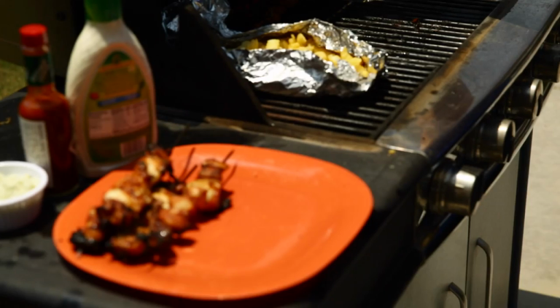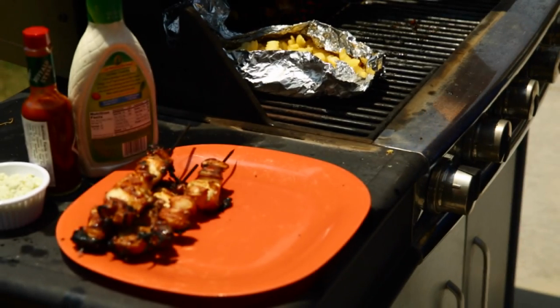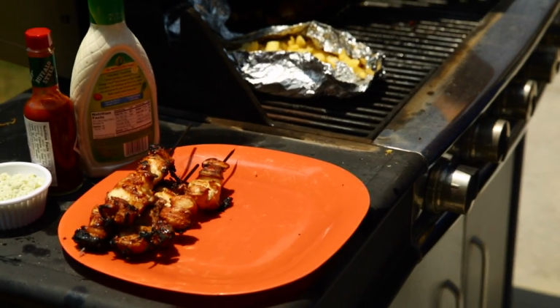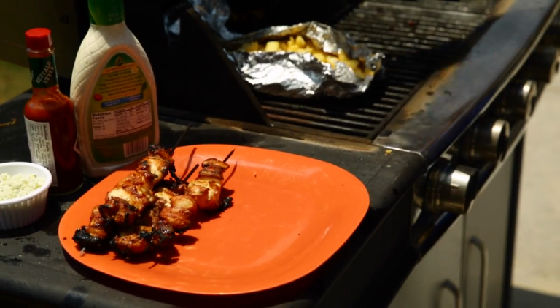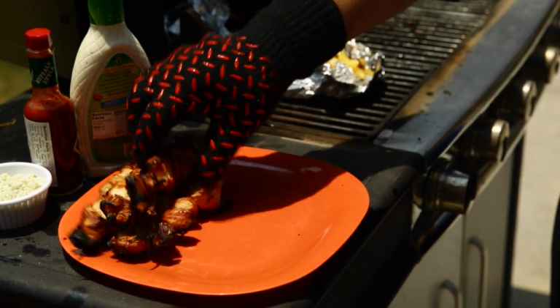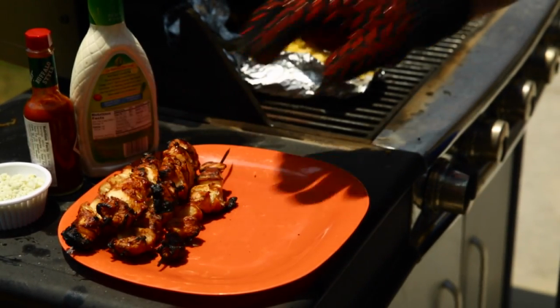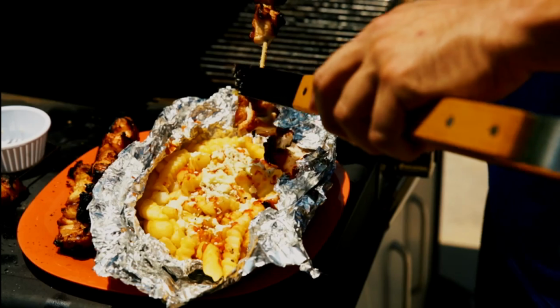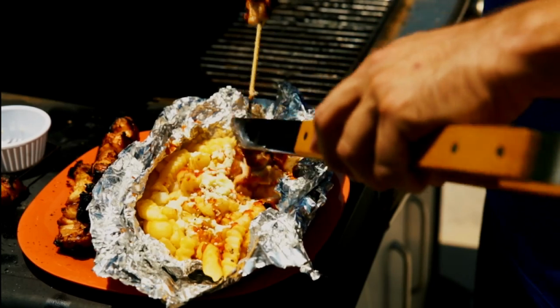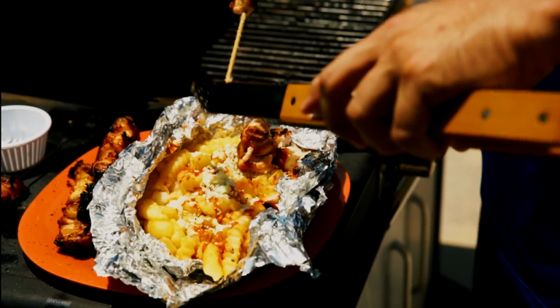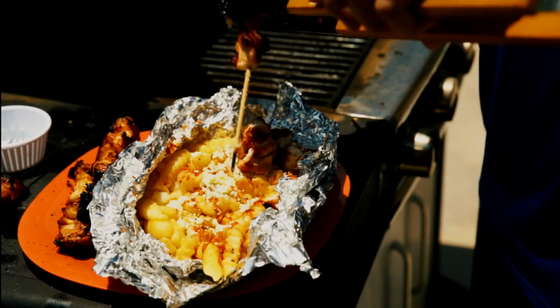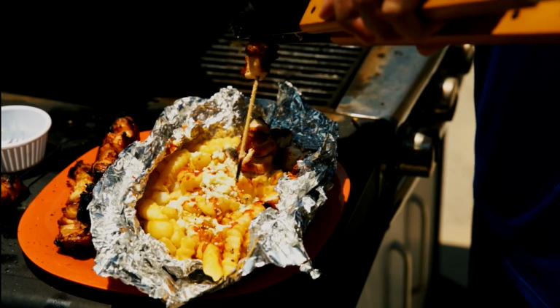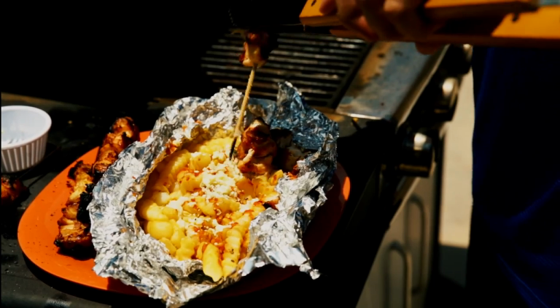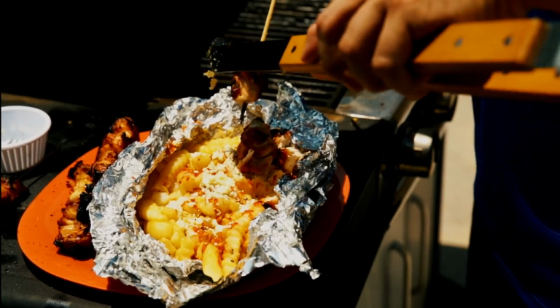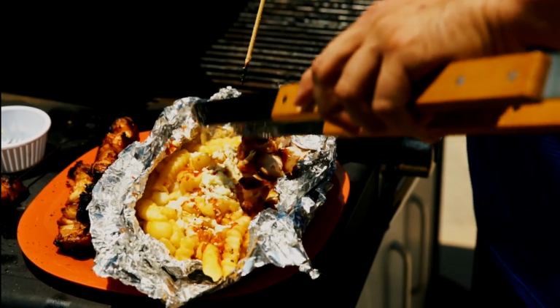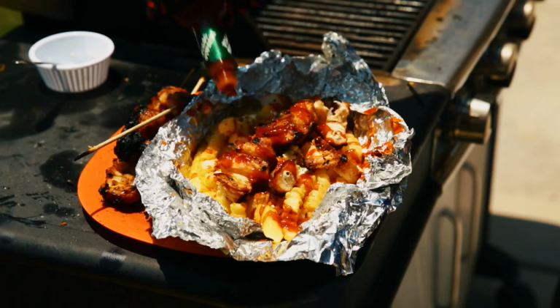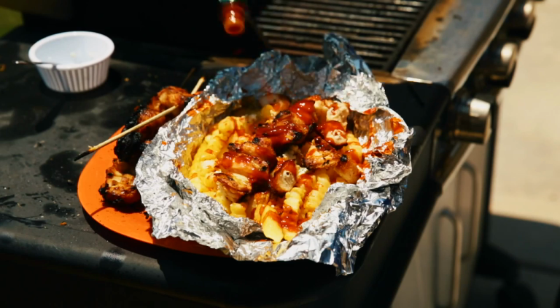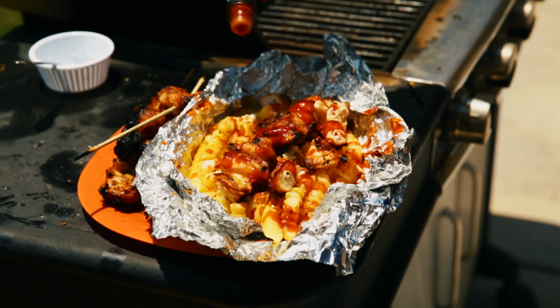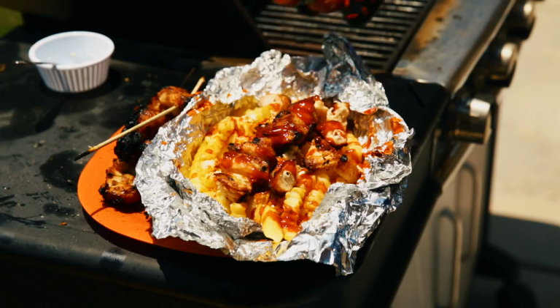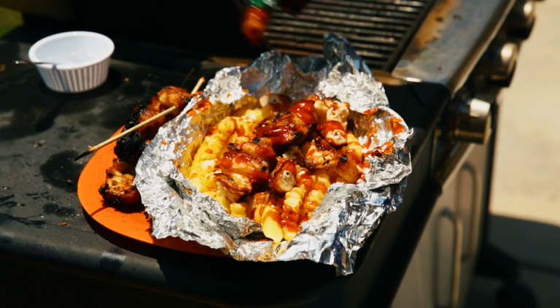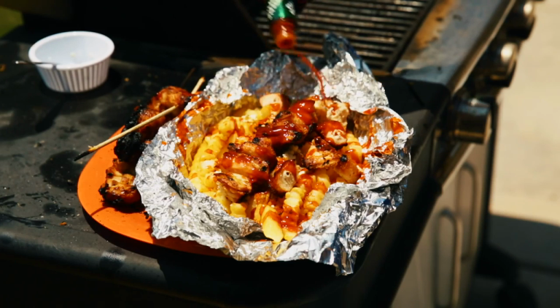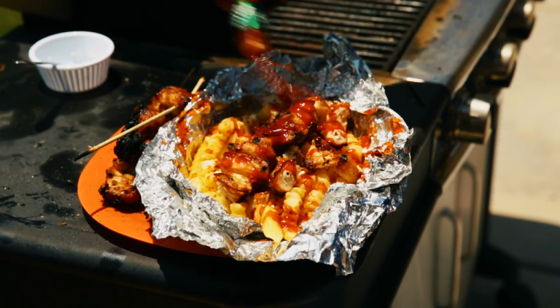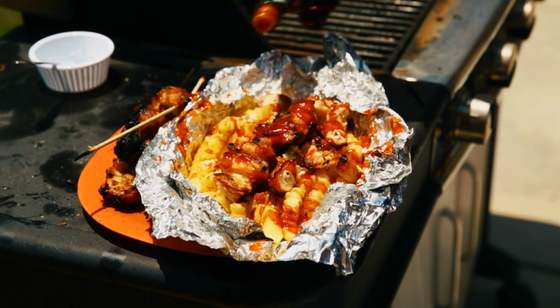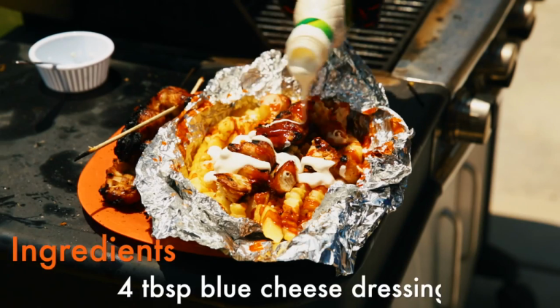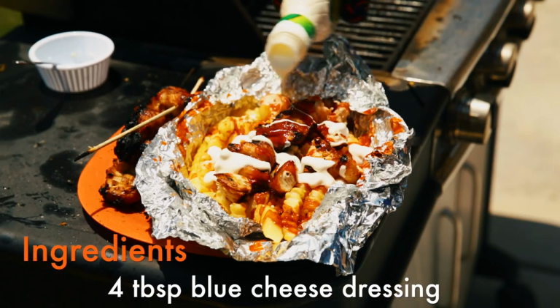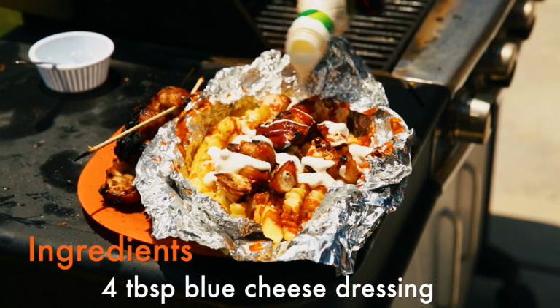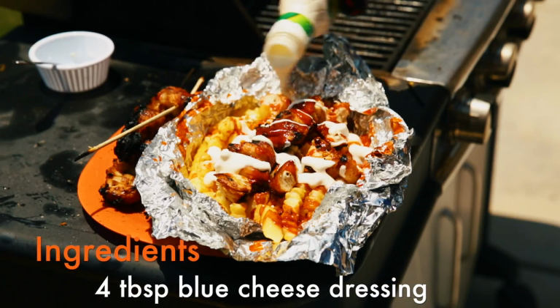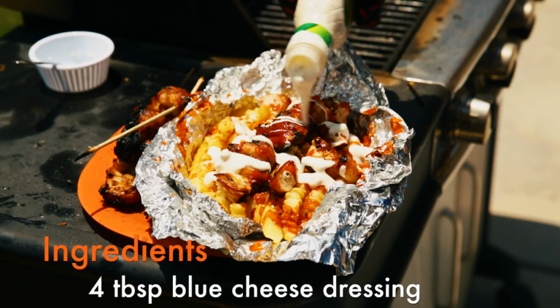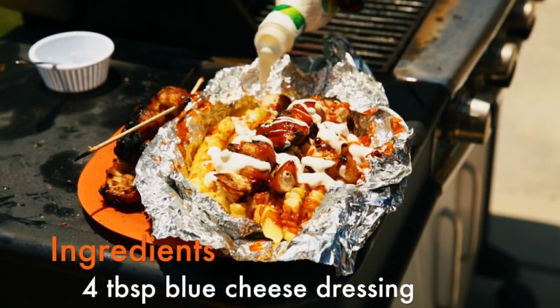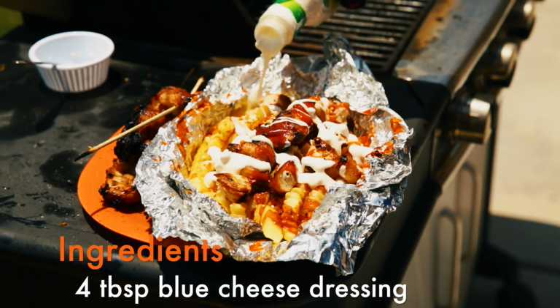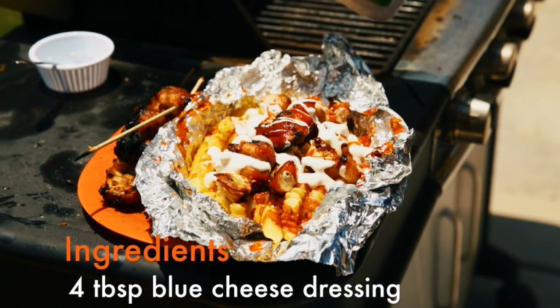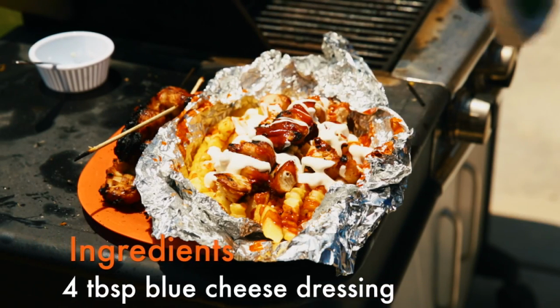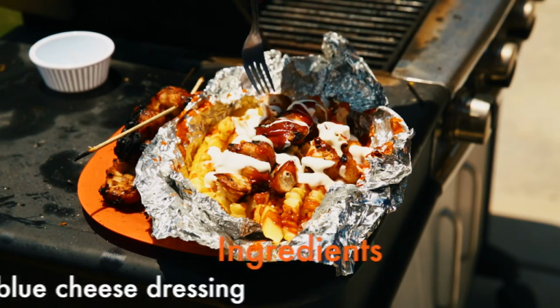While the fries continue to cook, remove the chicken from the grill and take it off the skewer for perfect bite-sized pieces. Mix with a little hot sauce for taste. Drizzle some blue cheese dressing over the fry packets and add the chicken before serving.